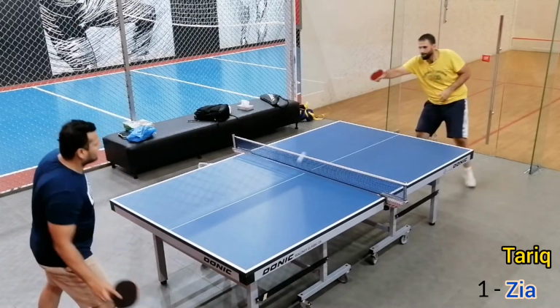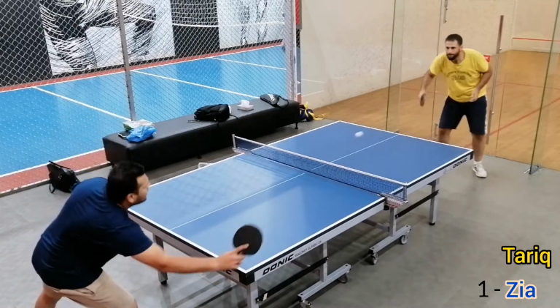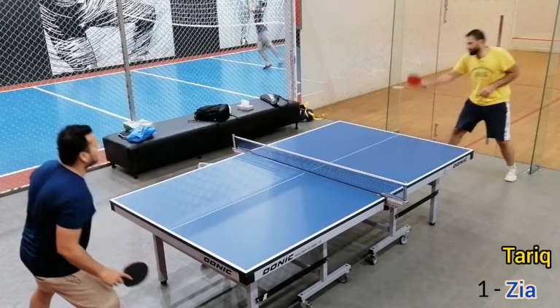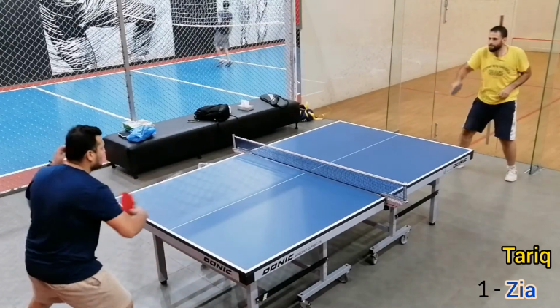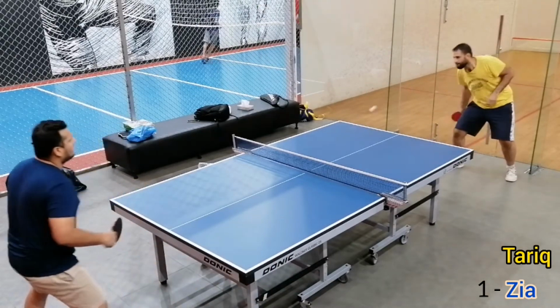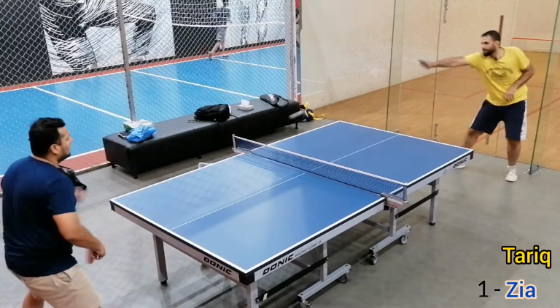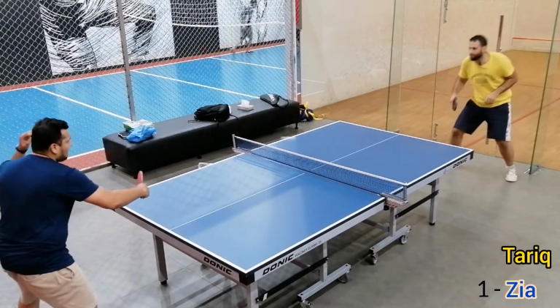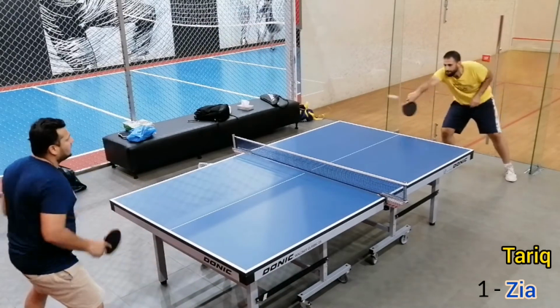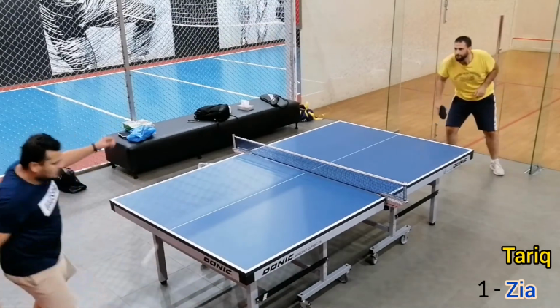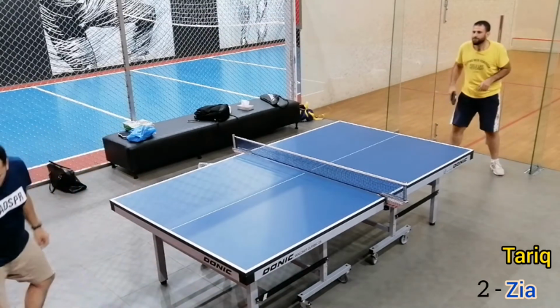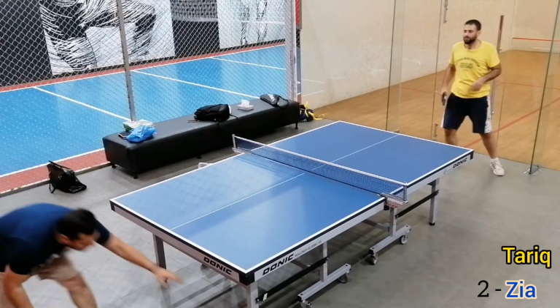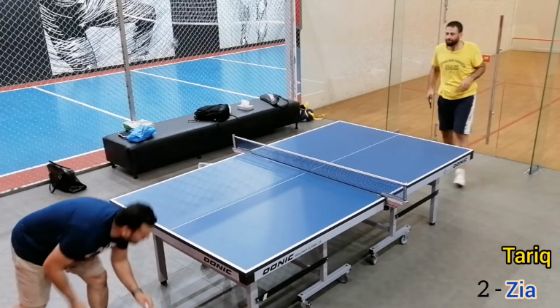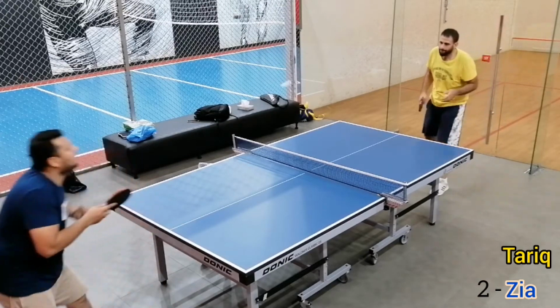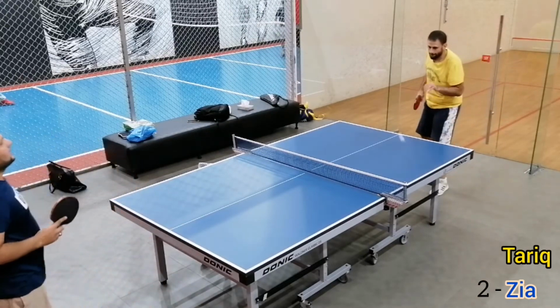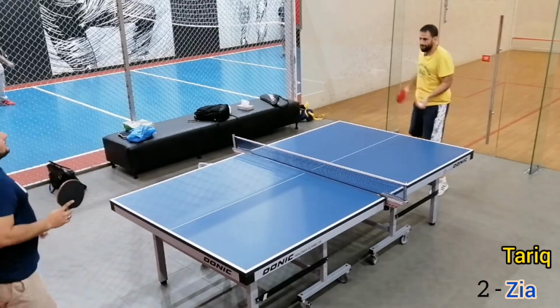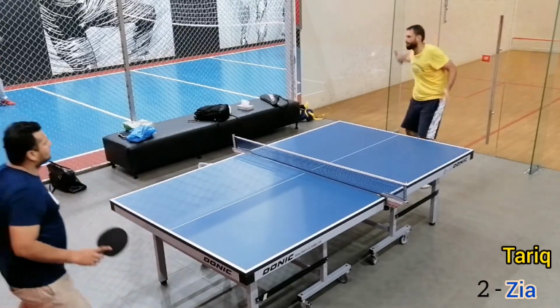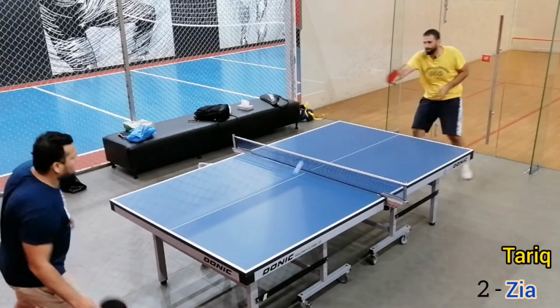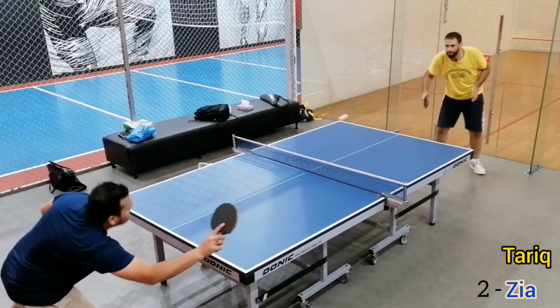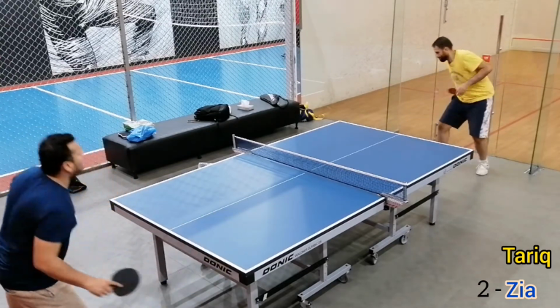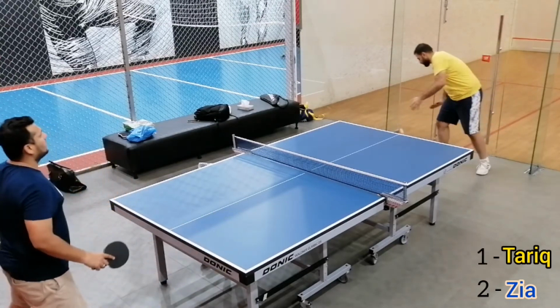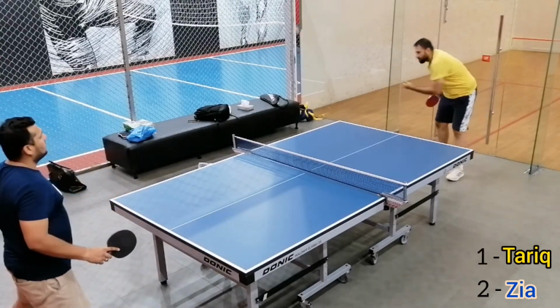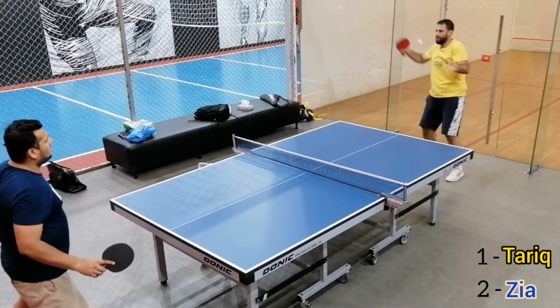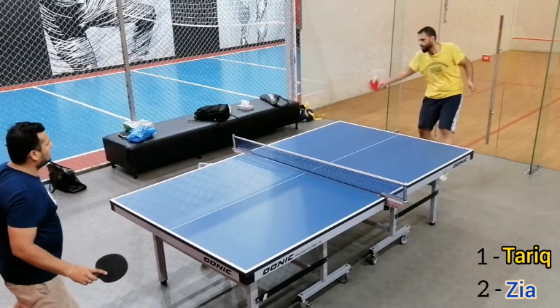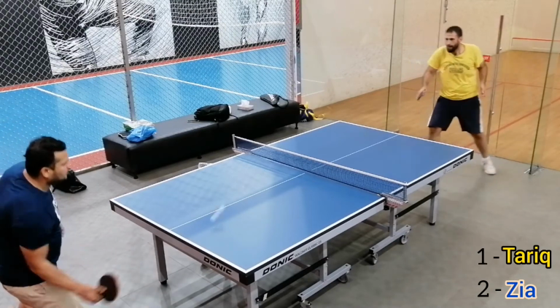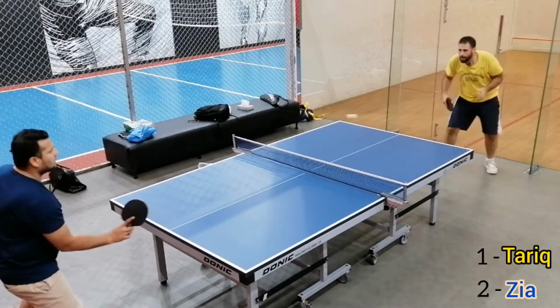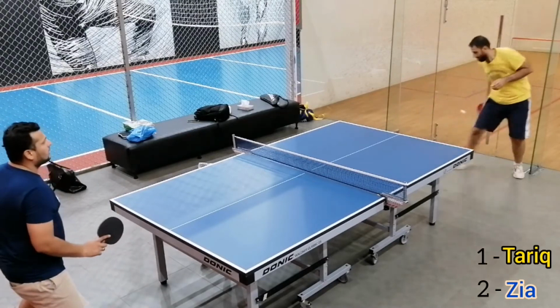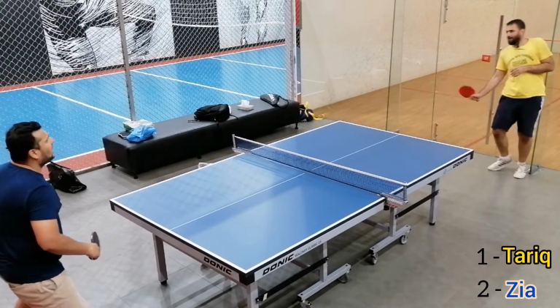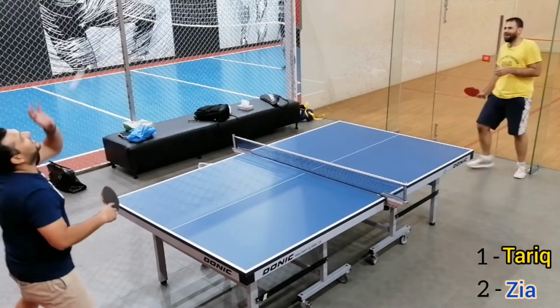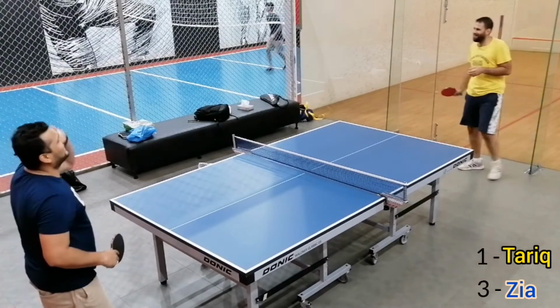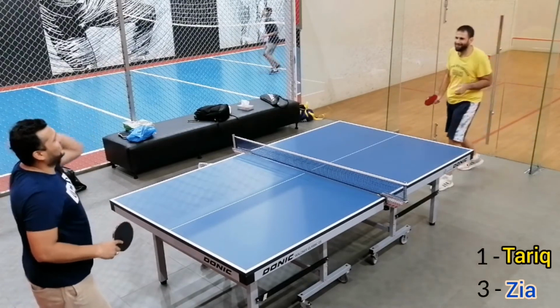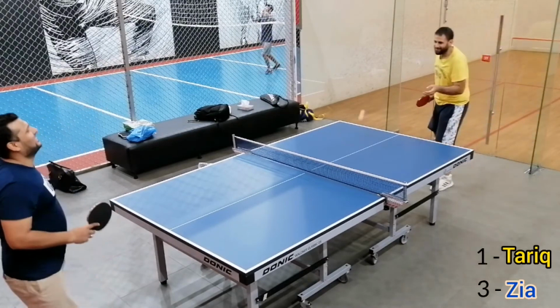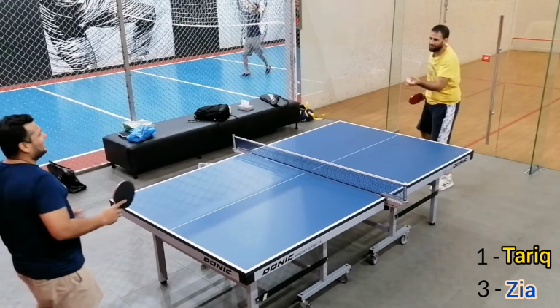I must say that I am improving my game by playing with him. Look, that was just on the edge.